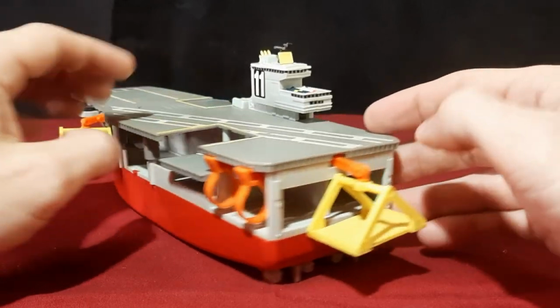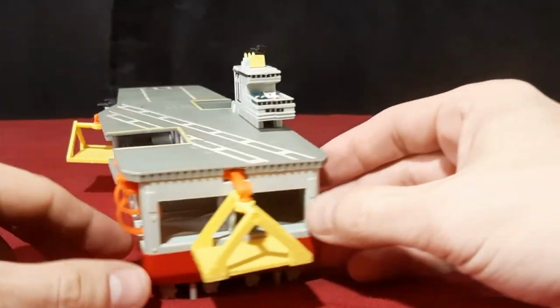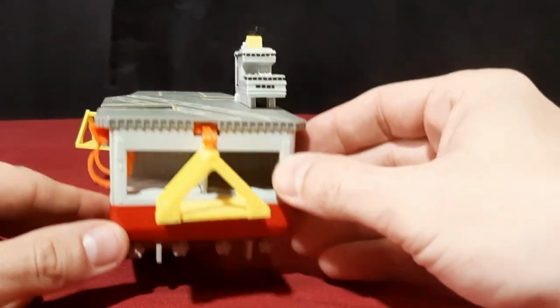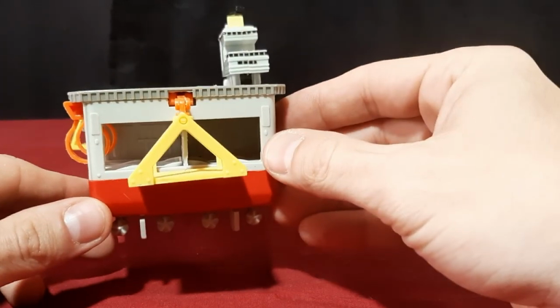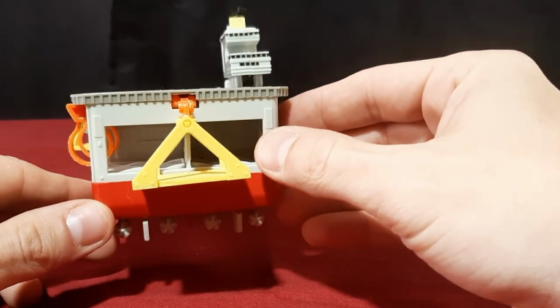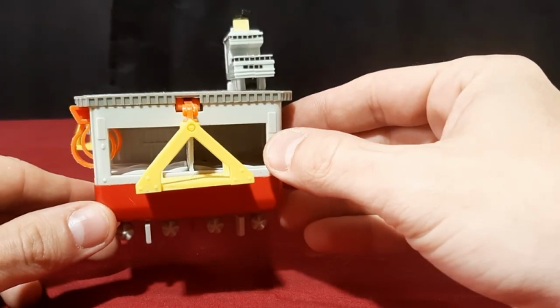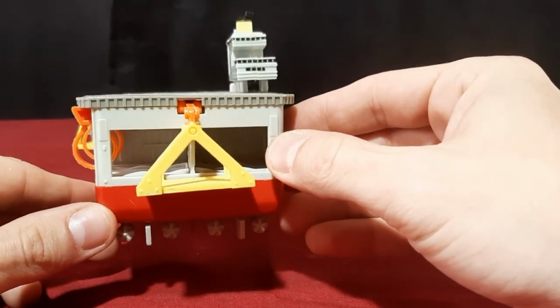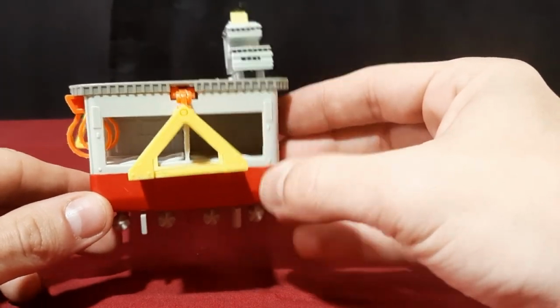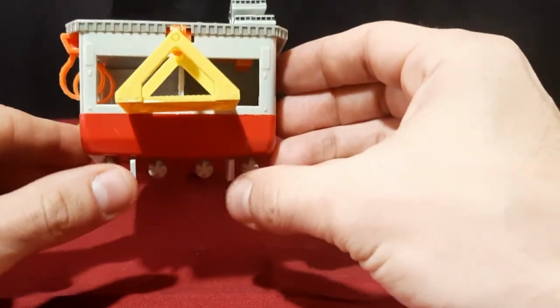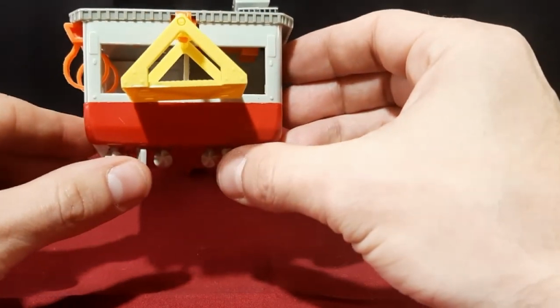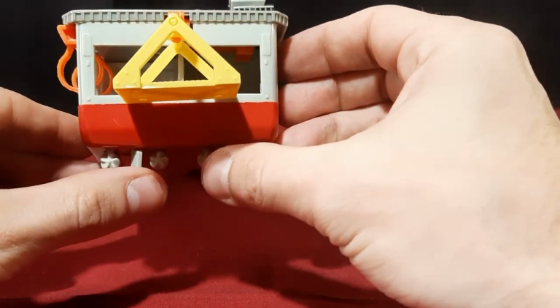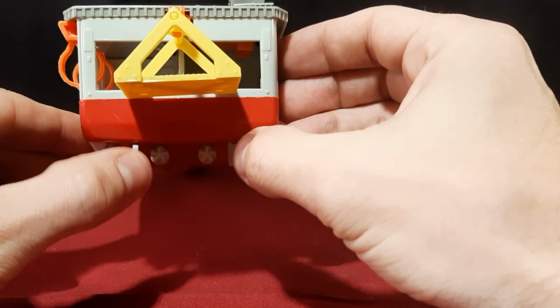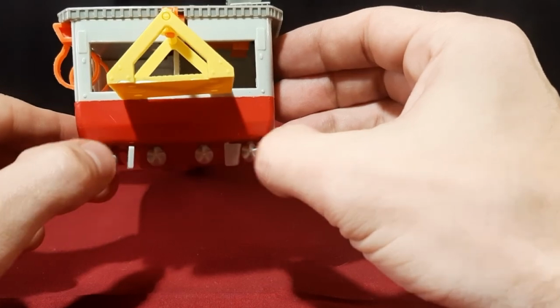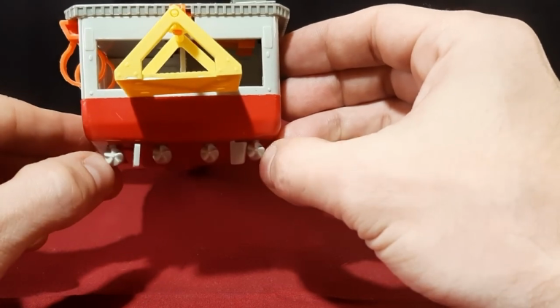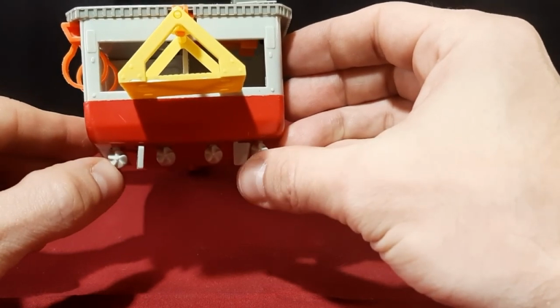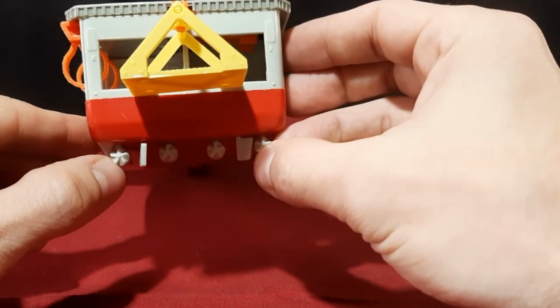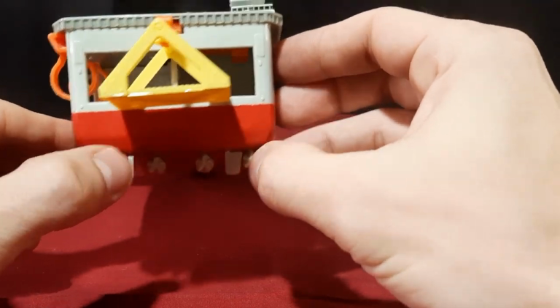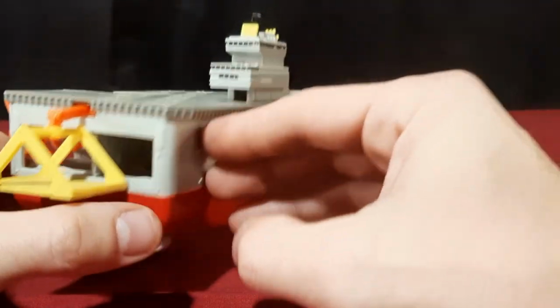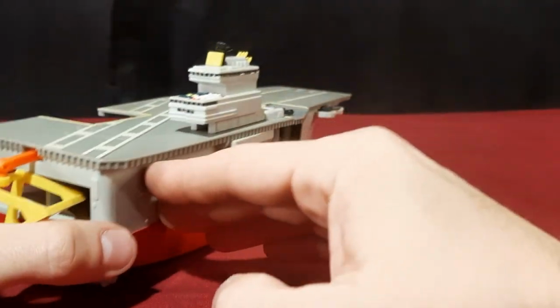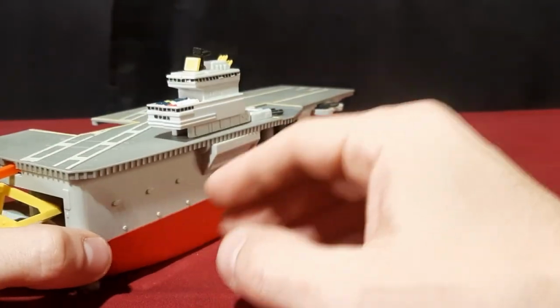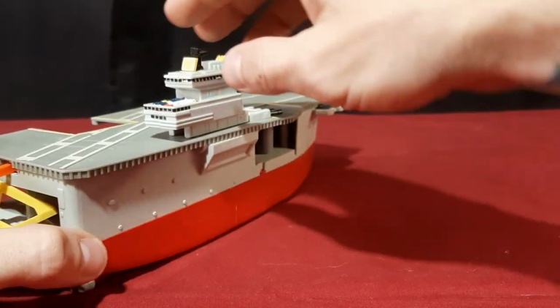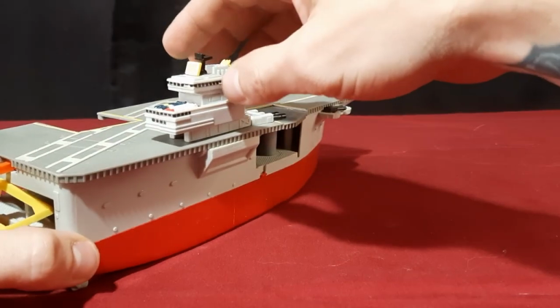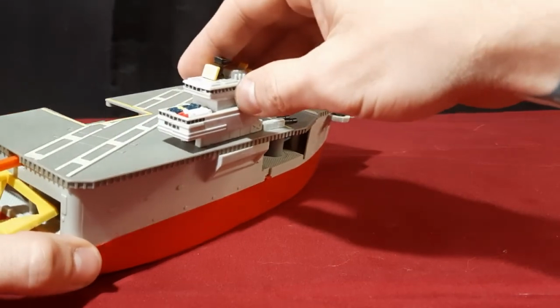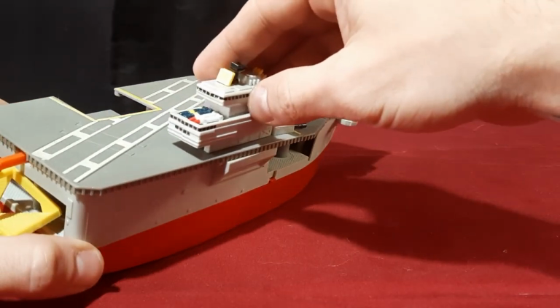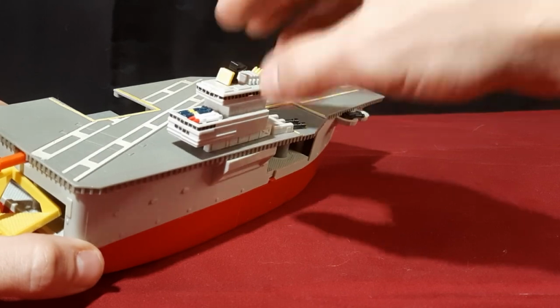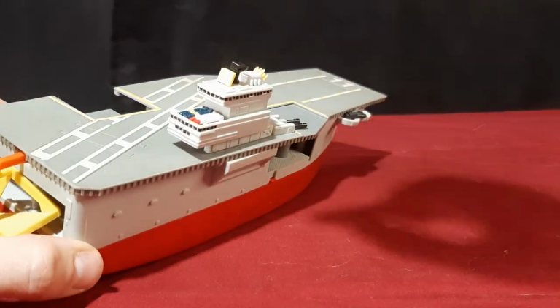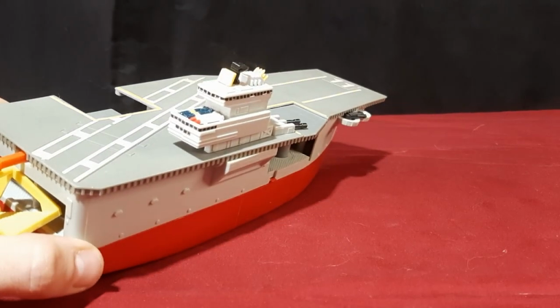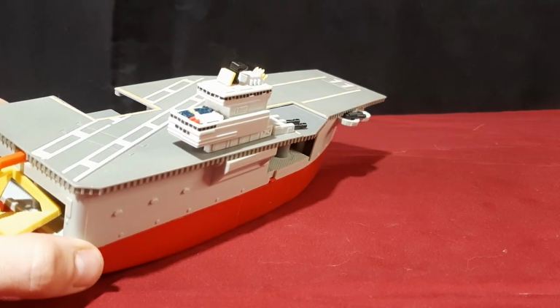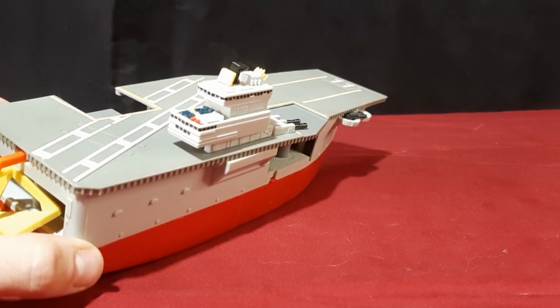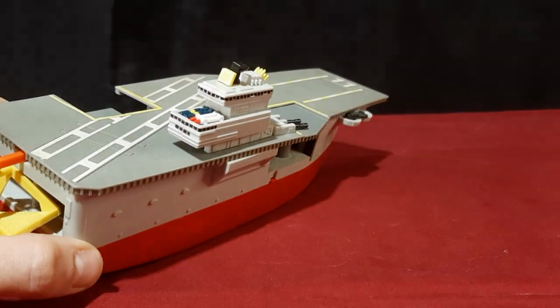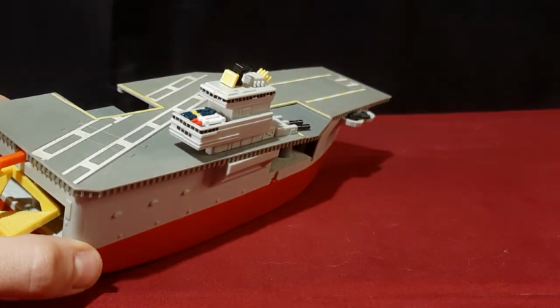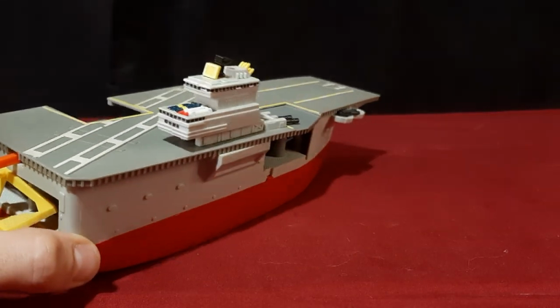There is a little bit of storage in the back there for vehicles. It's got little flapping rudders and propellers. There are some extra munitions up there — some missiles and some torpedoes.